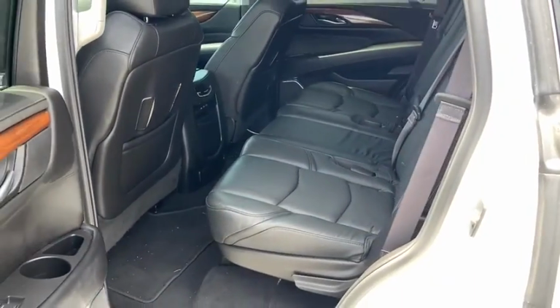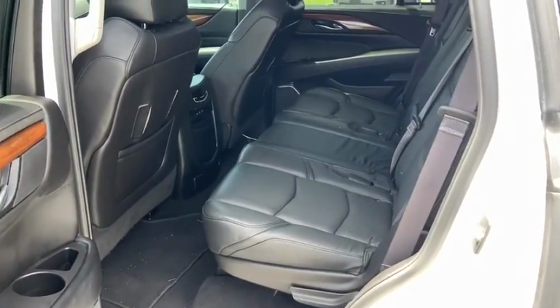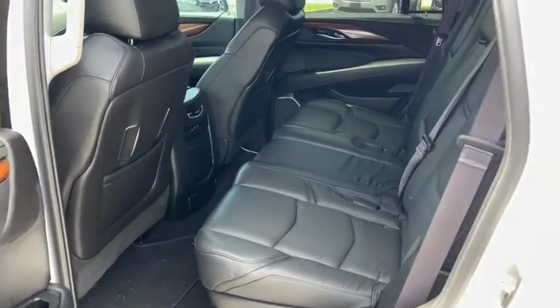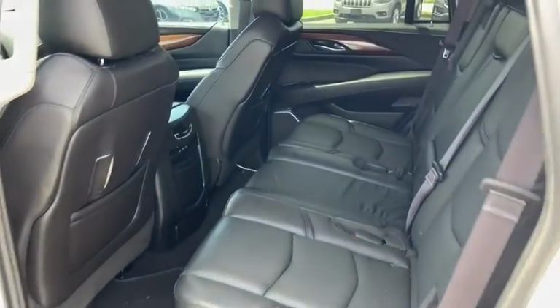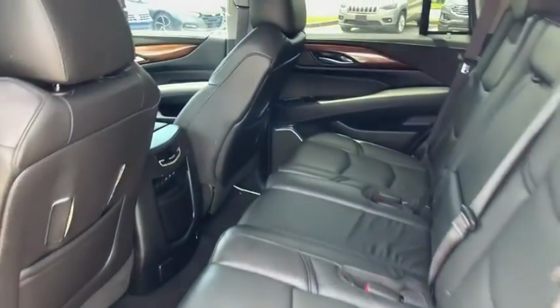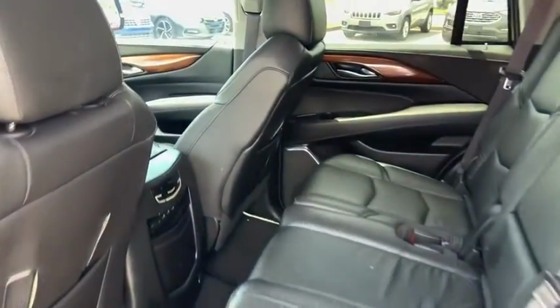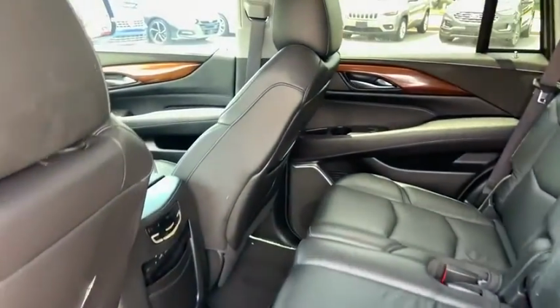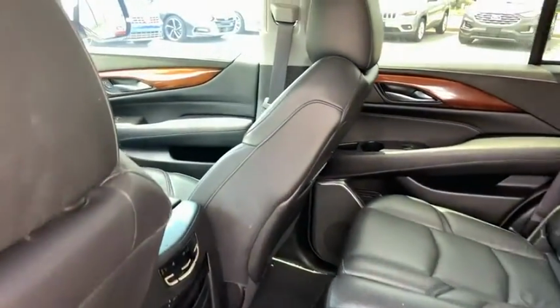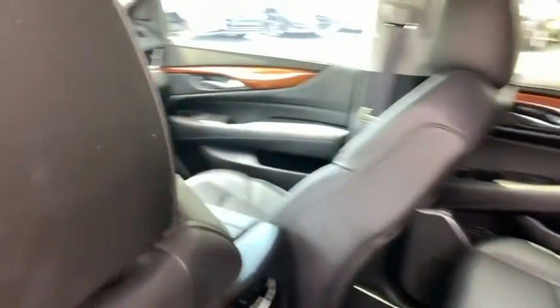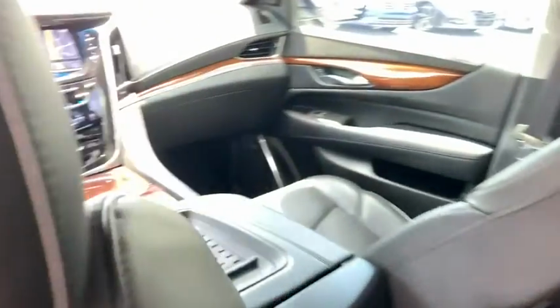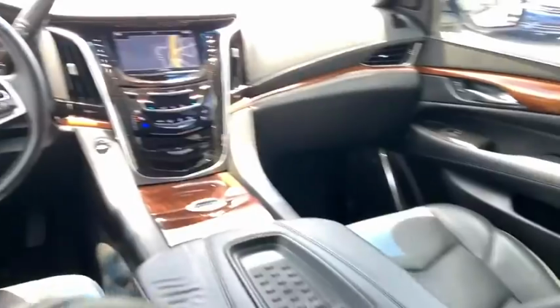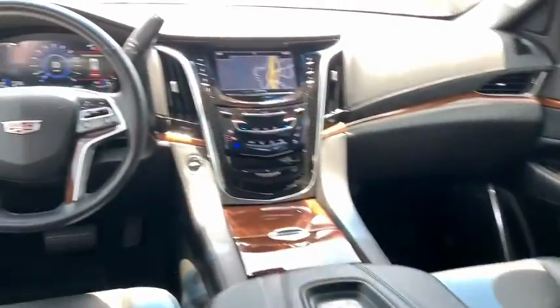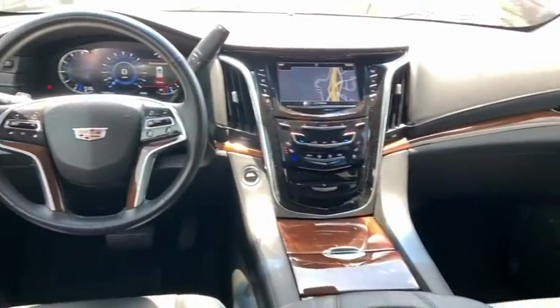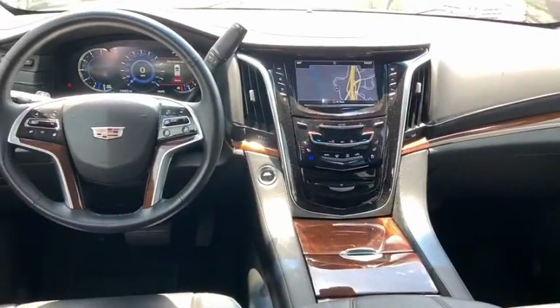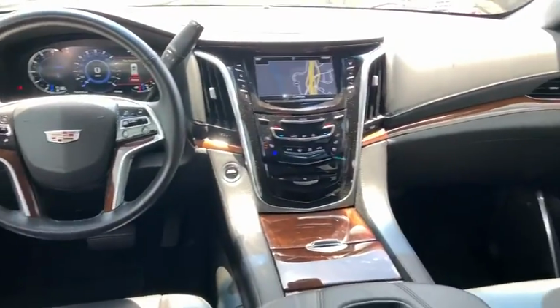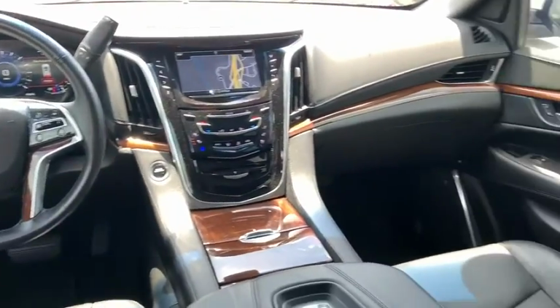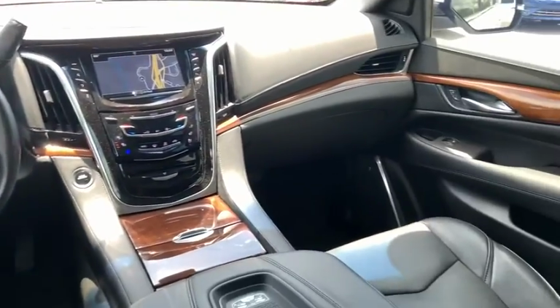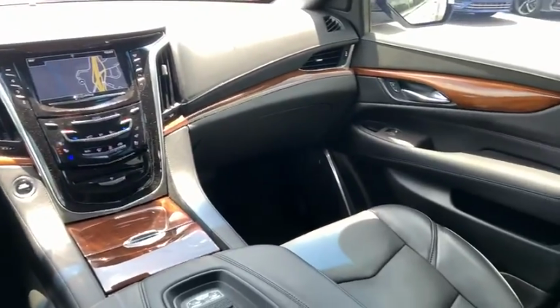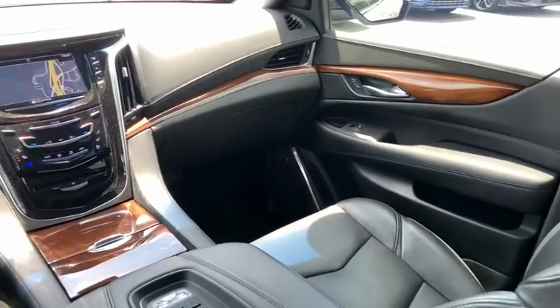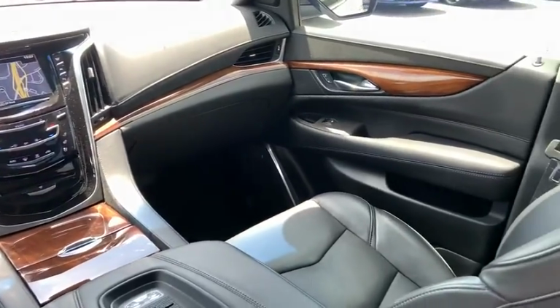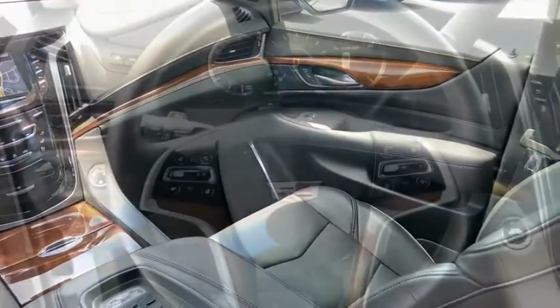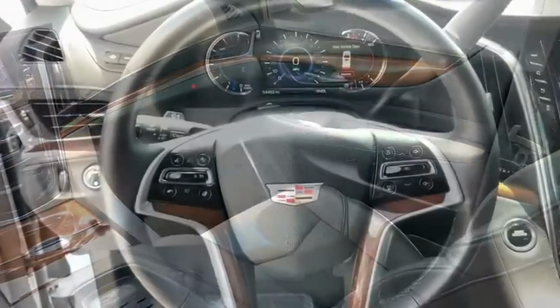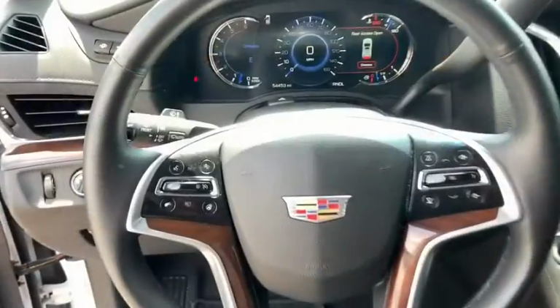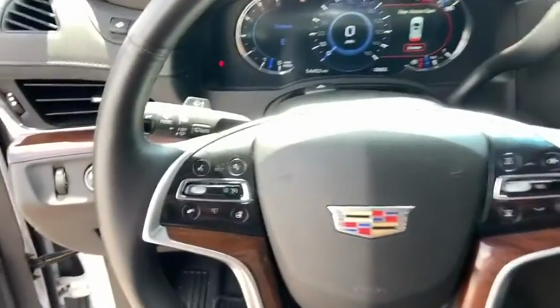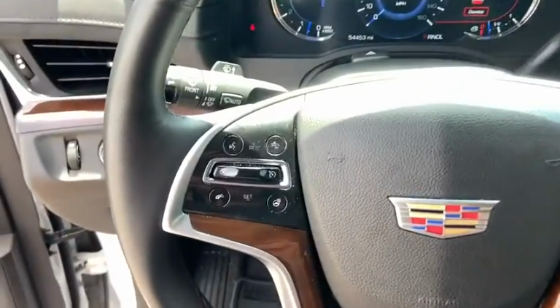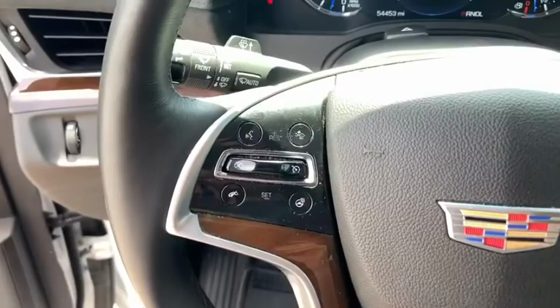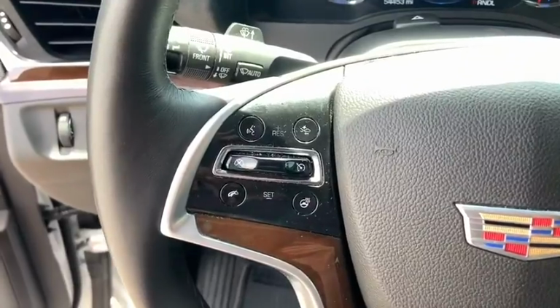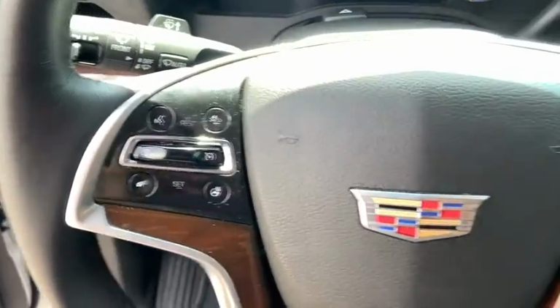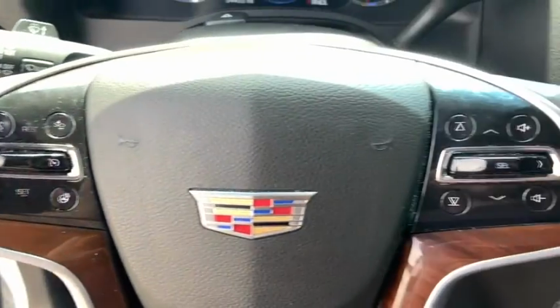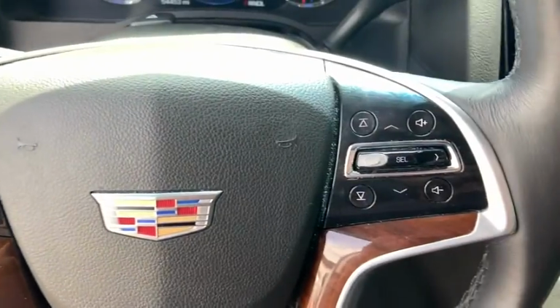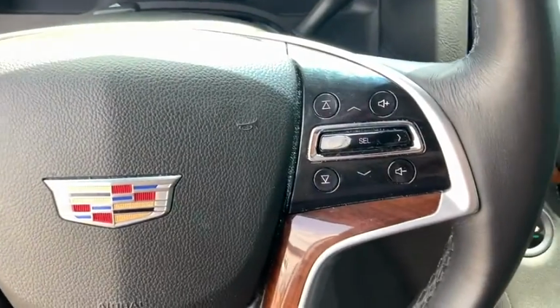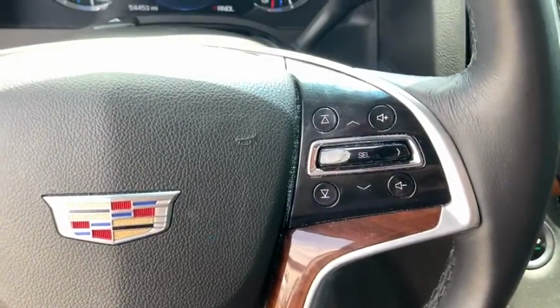Power steering, four-wheel disc brakes, center armrest, active suspension system, universal garage door opener, electronic stability control, security system, bucket seats, compass.